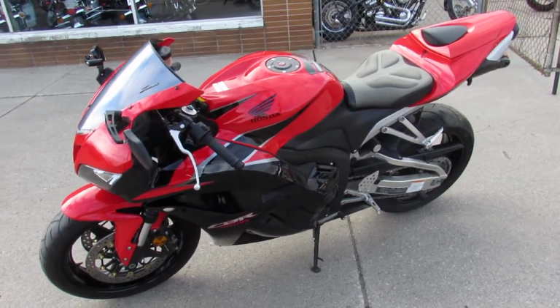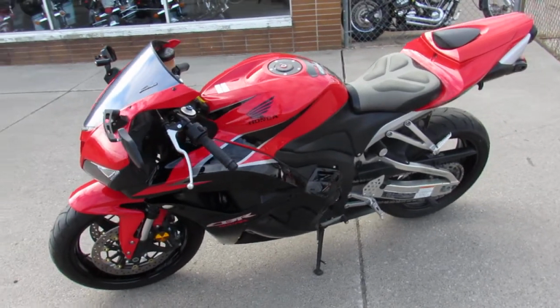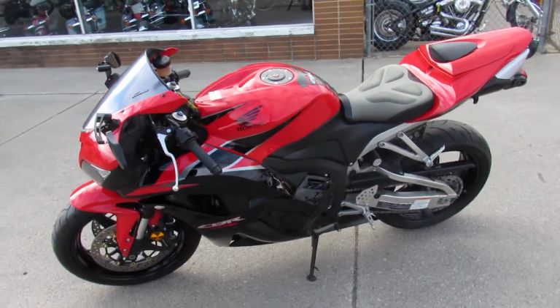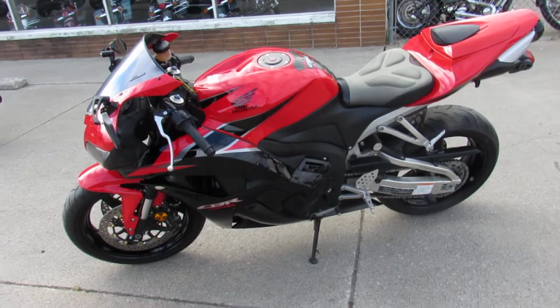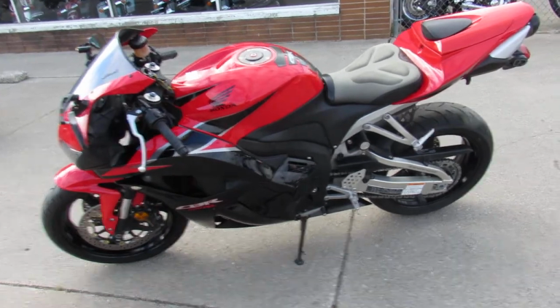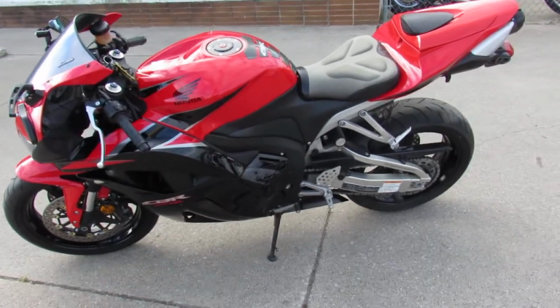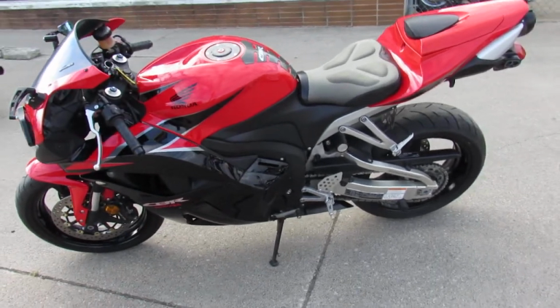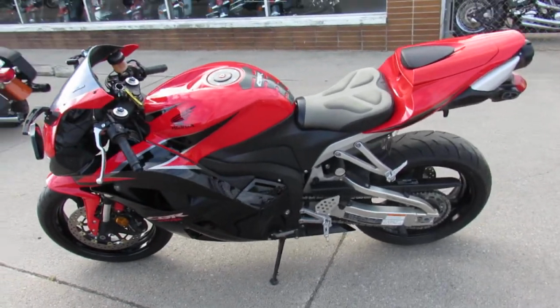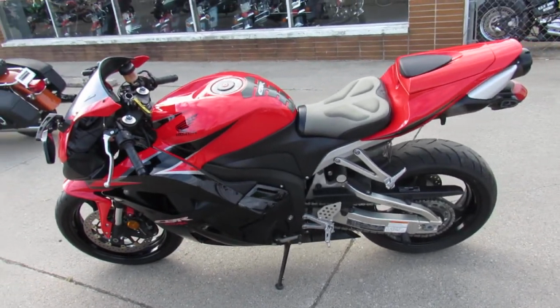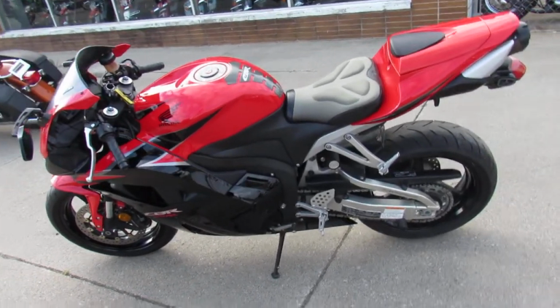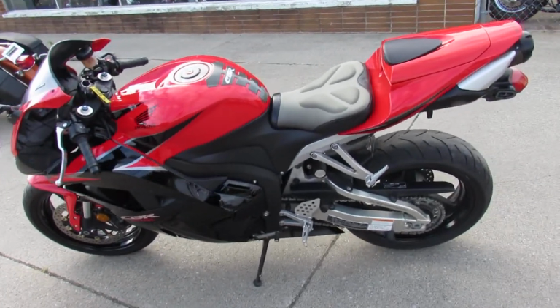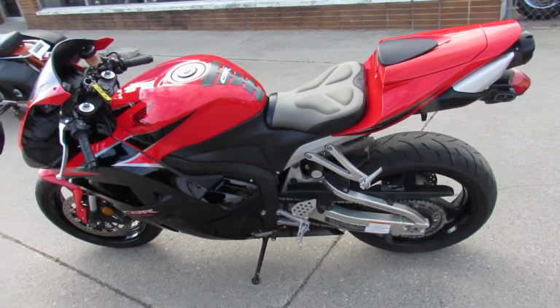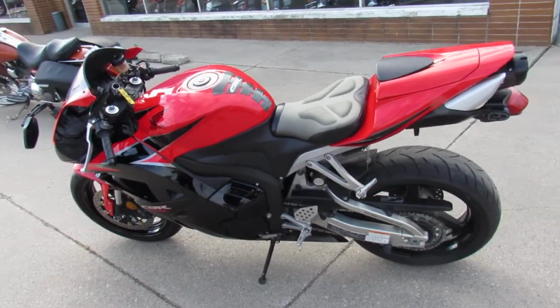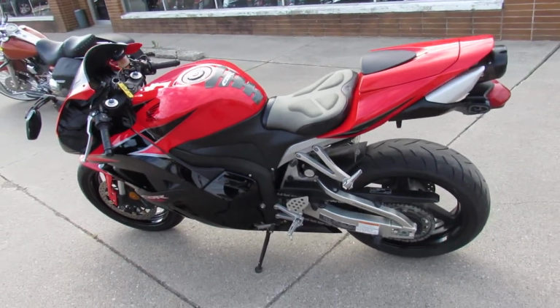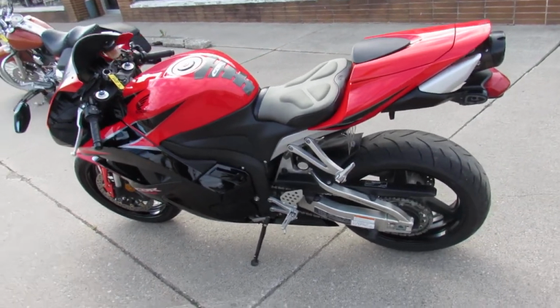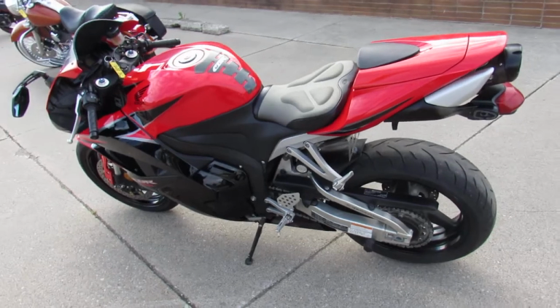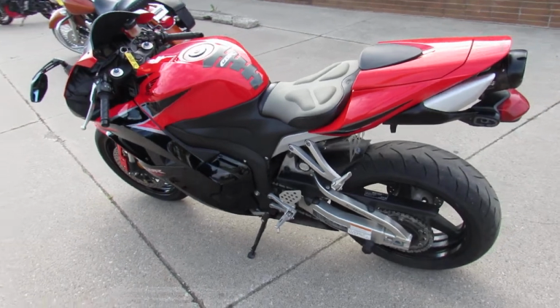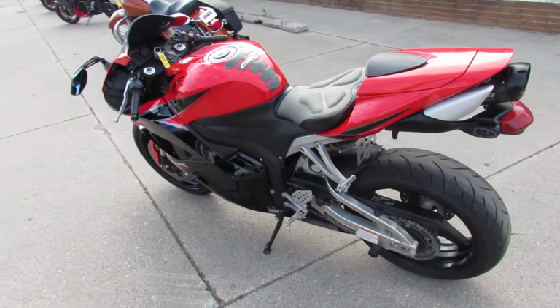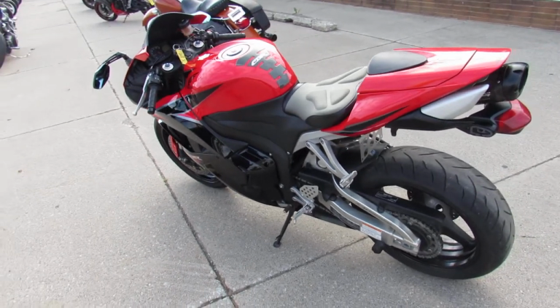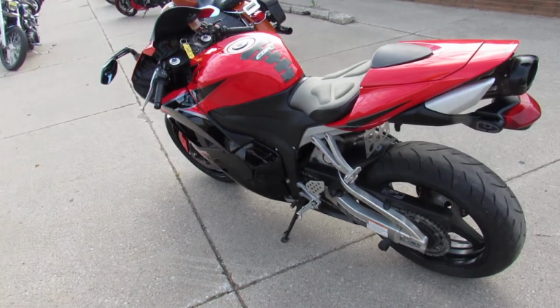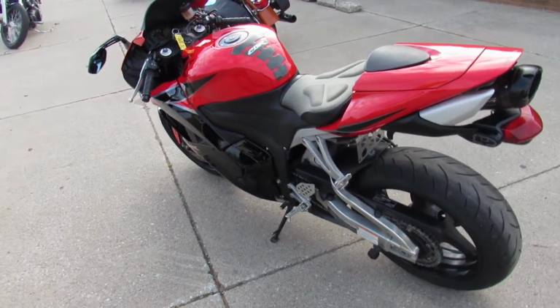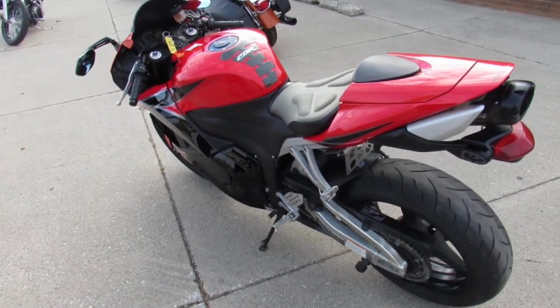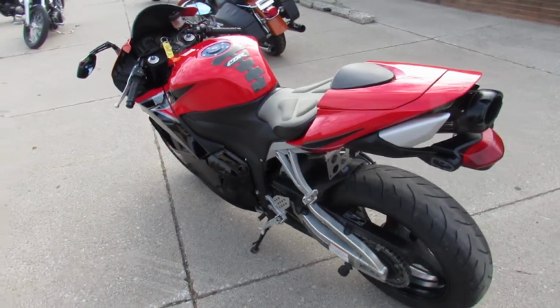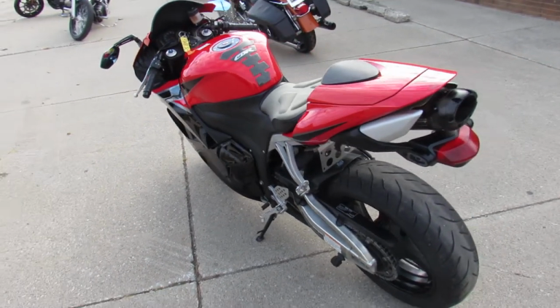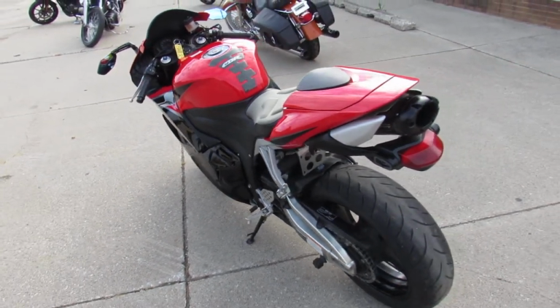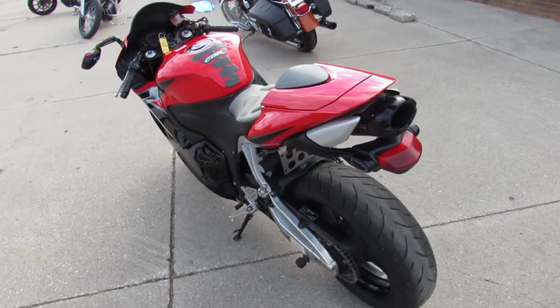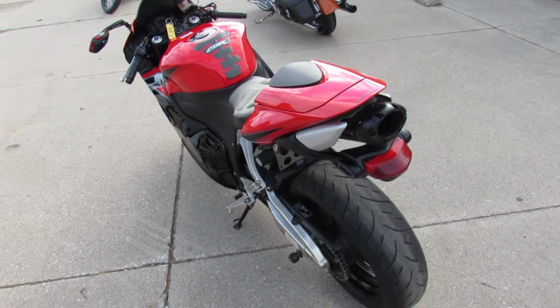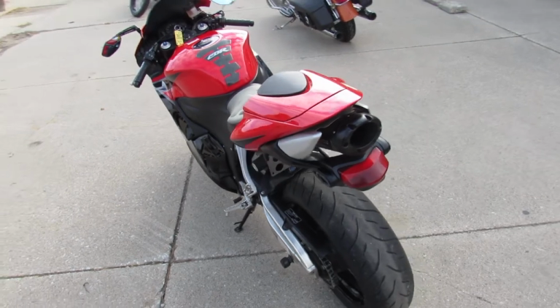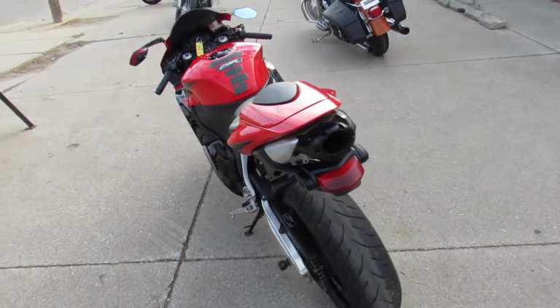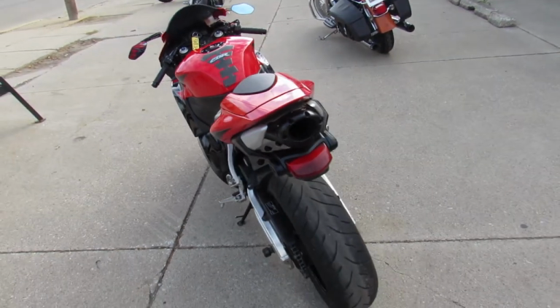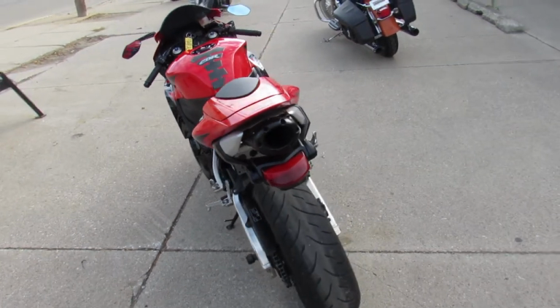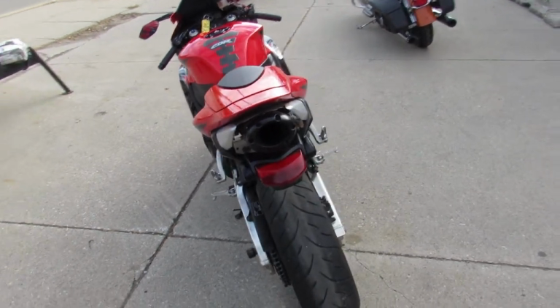Just servicing at a factory authorized Honda dealership — inspected, certified, and includes a one-year warranty. It comes with the Saddleman gel seat, flush mount front turn signals, and the Two Brothers carbon fiber exhaust.